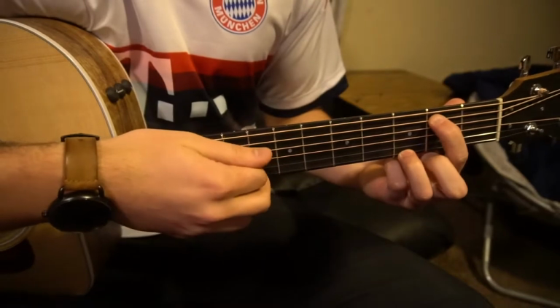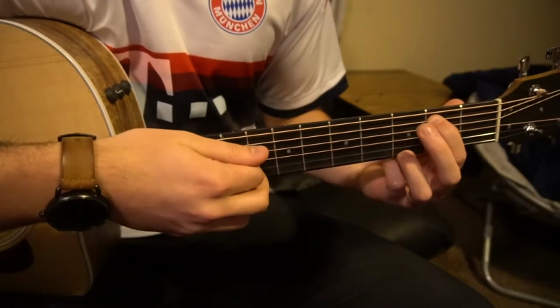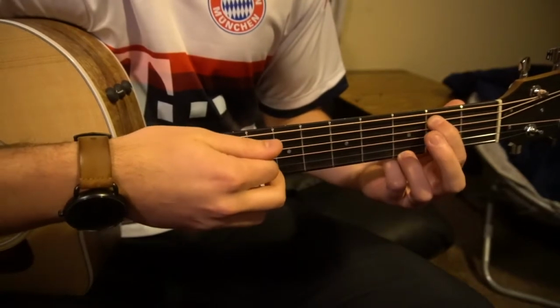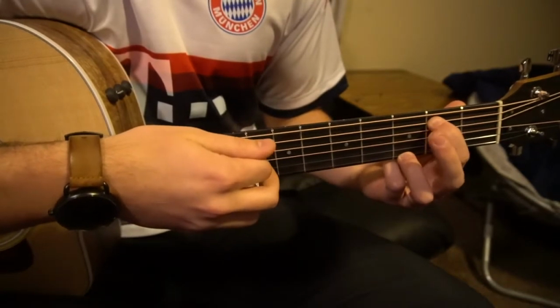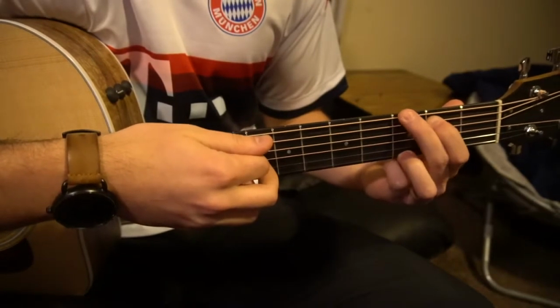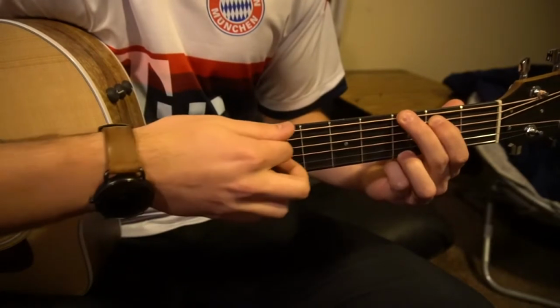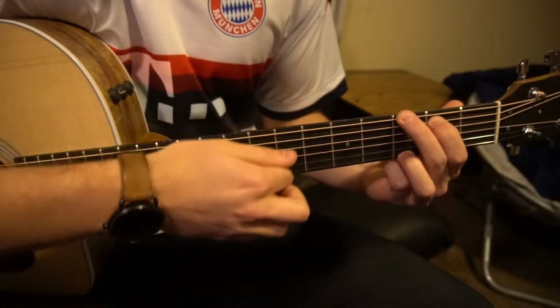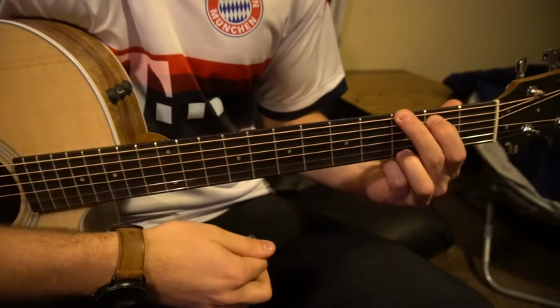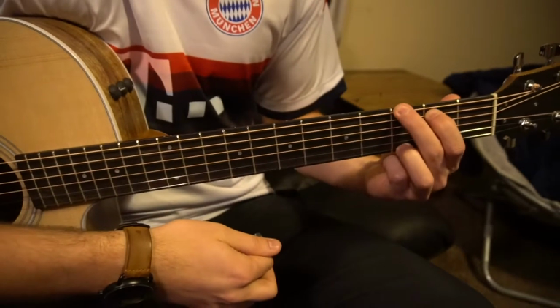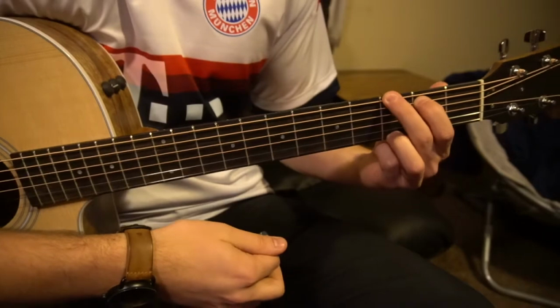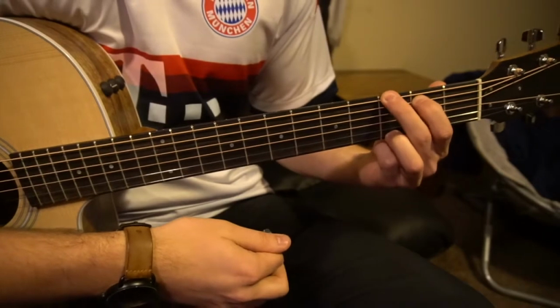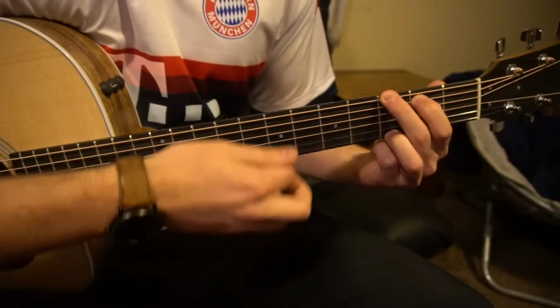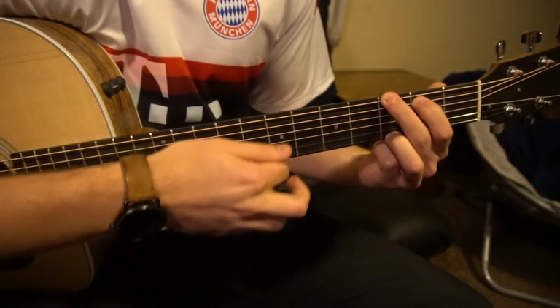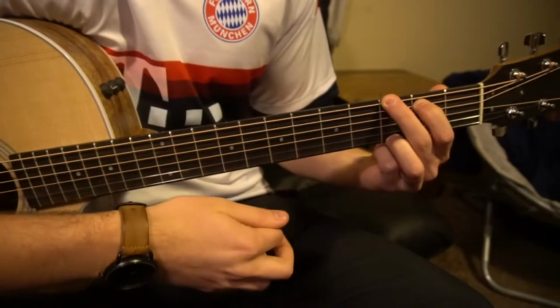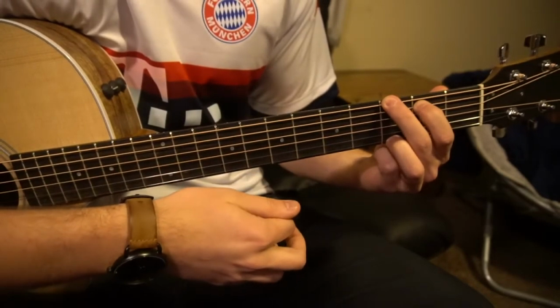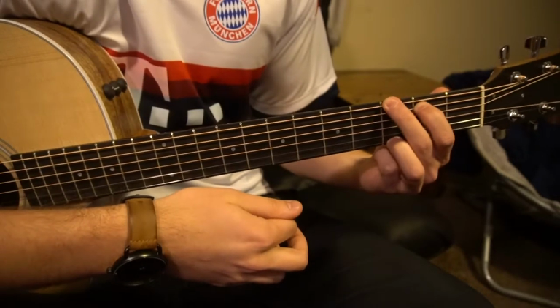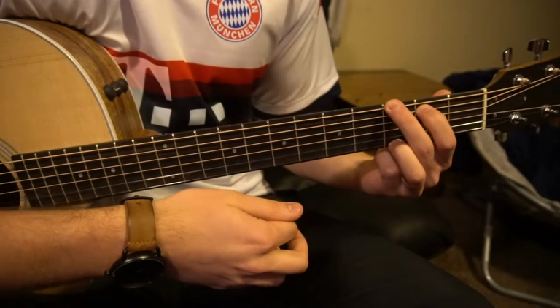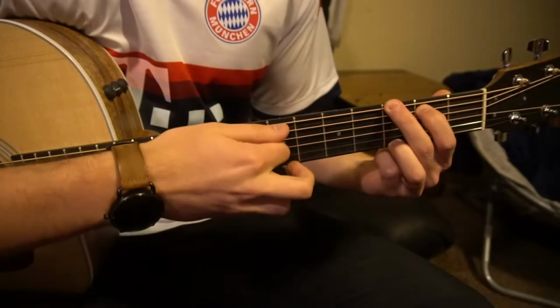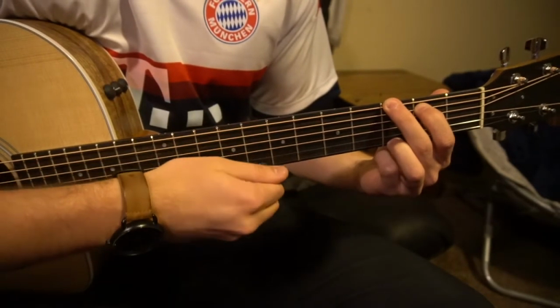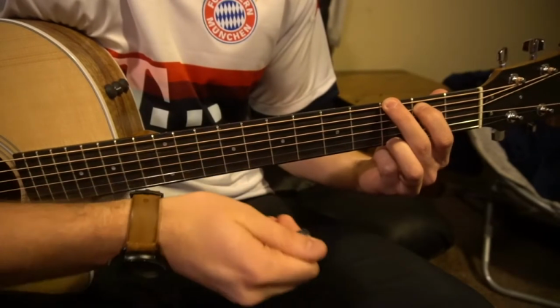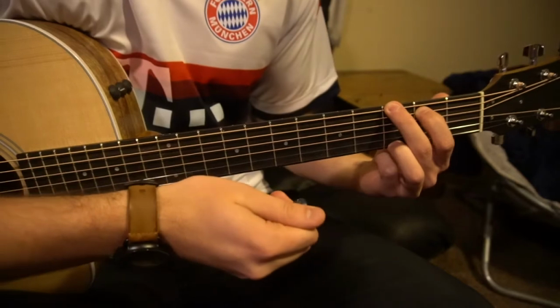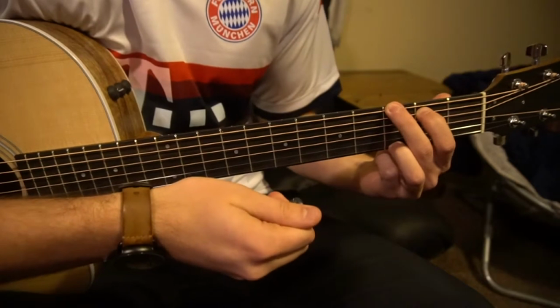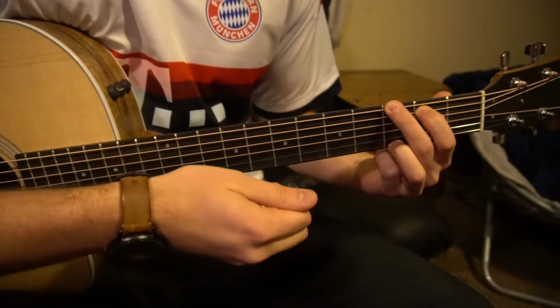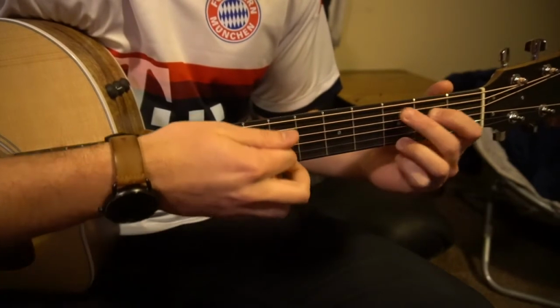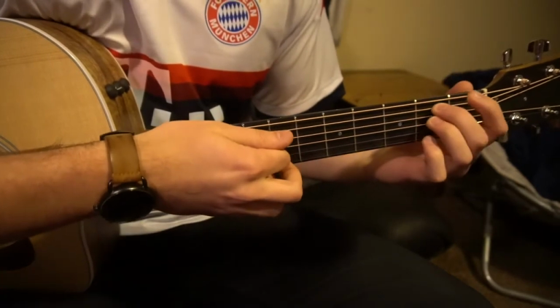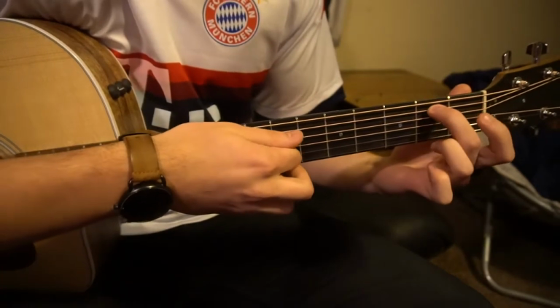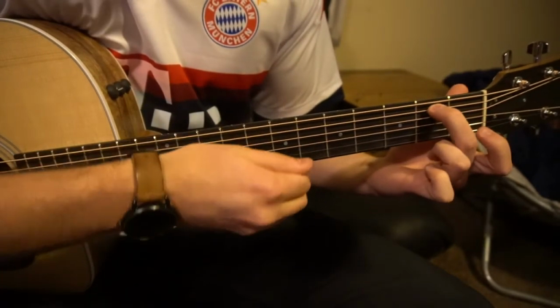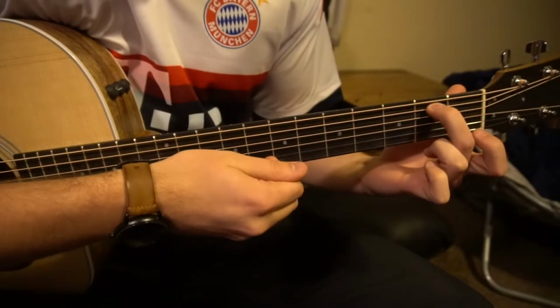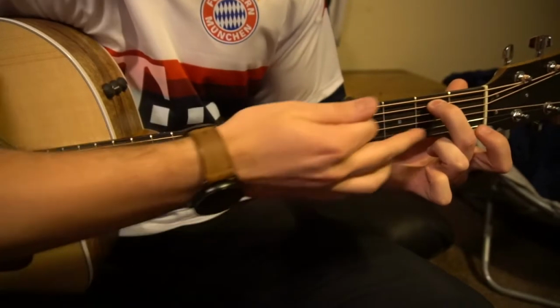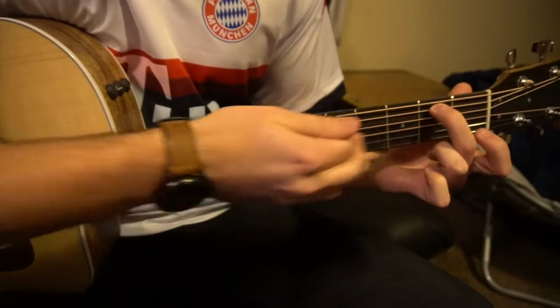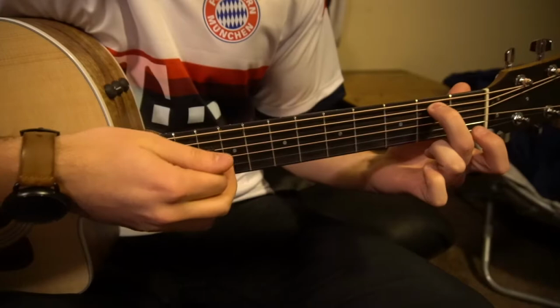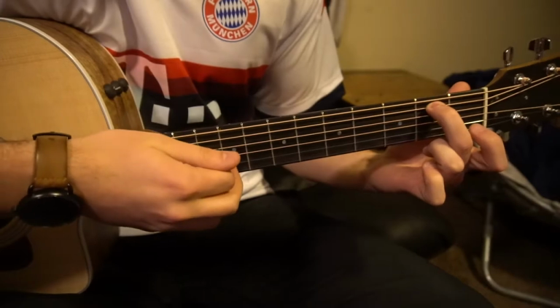Your index is on the second fret of the A — that's the second string down. For your G chord, you play all six strings. And finally we have an E minor chord. For E minor, you can place your middle finger on the second fret of the A string — second string down.